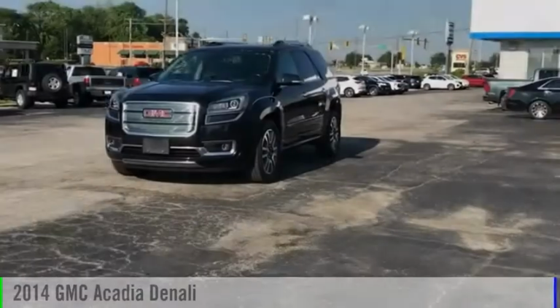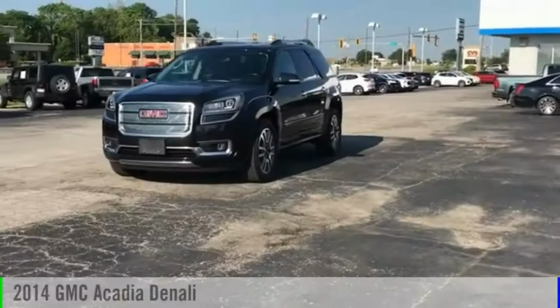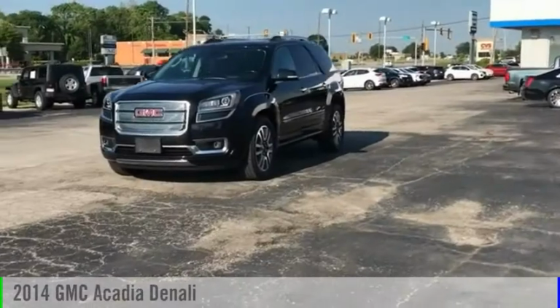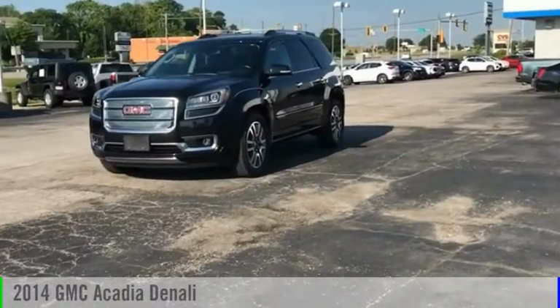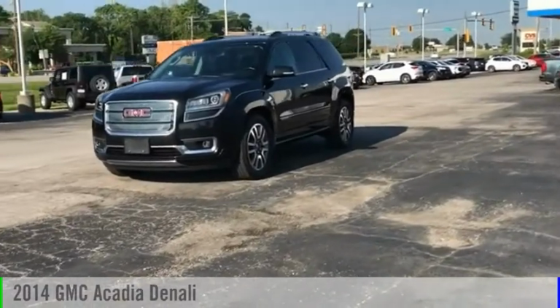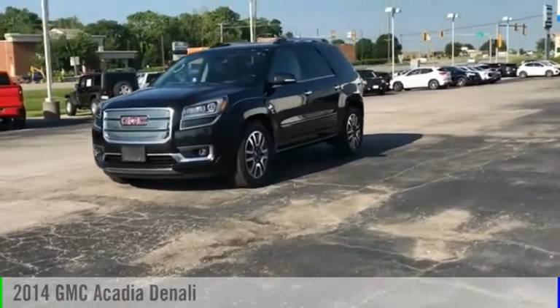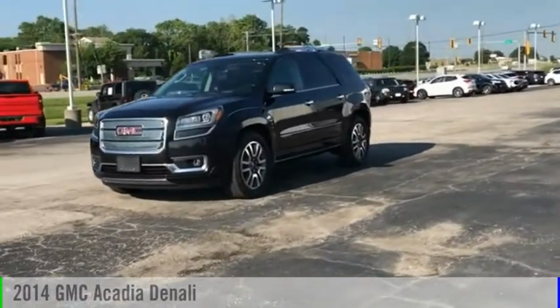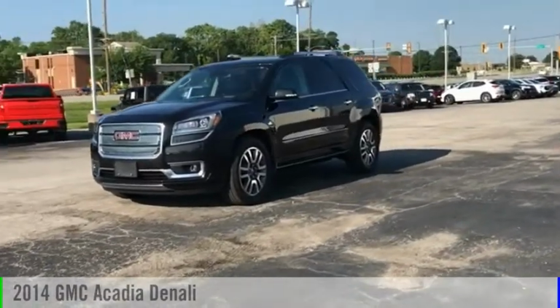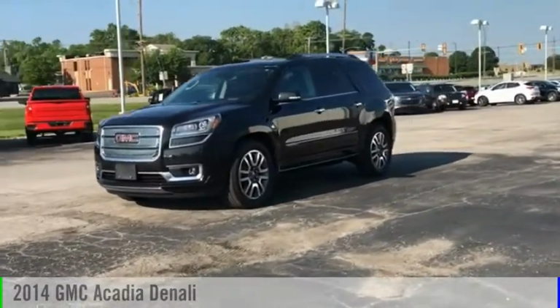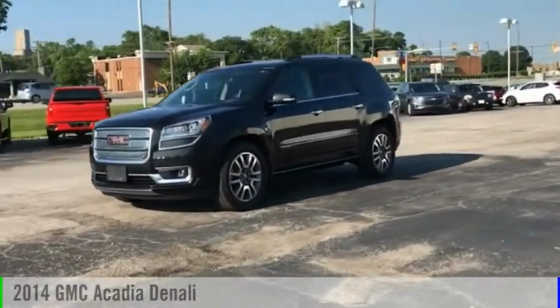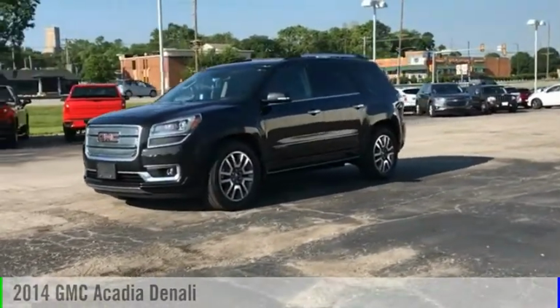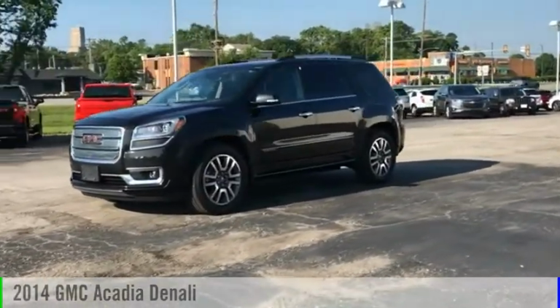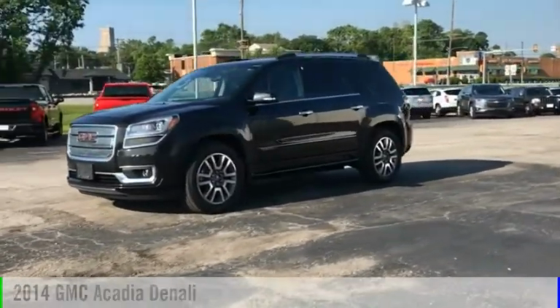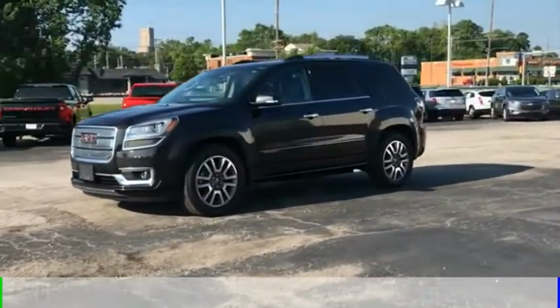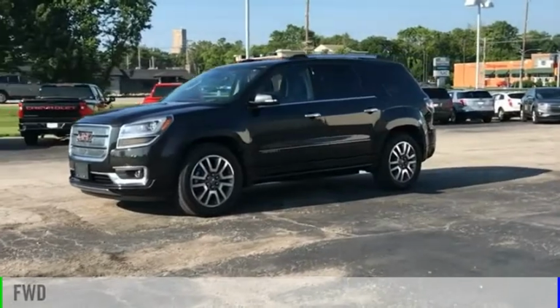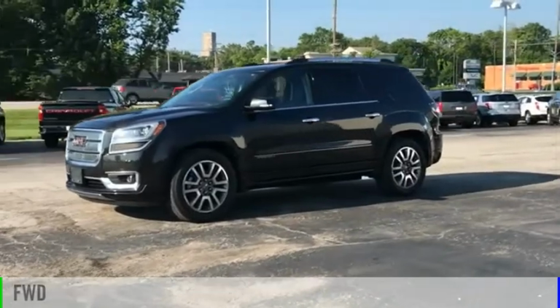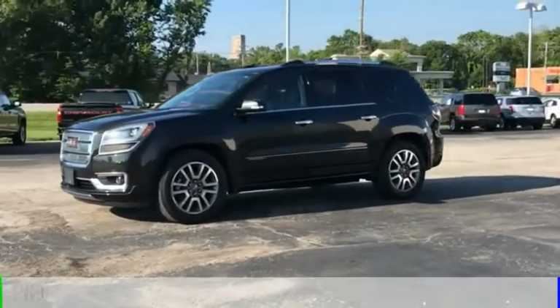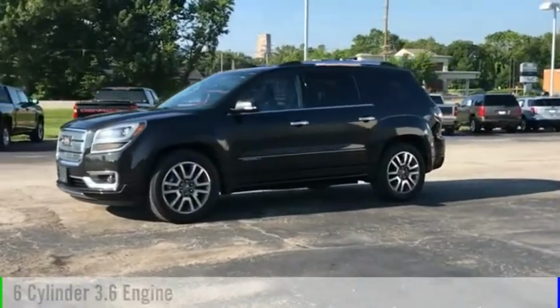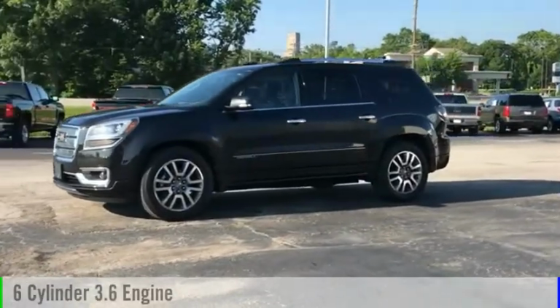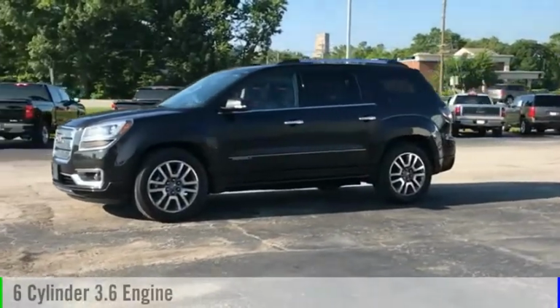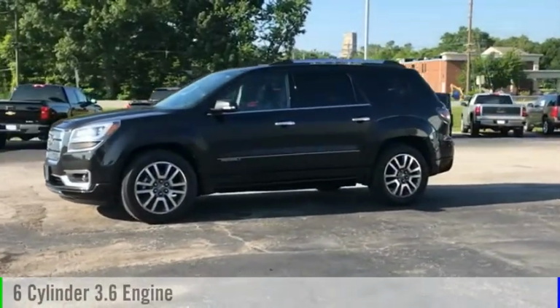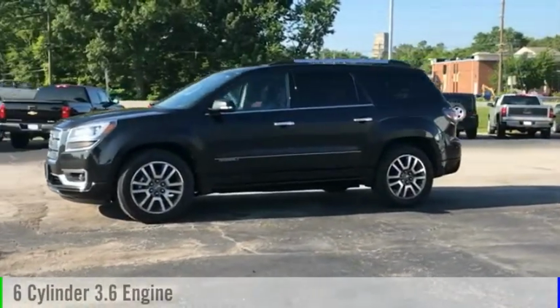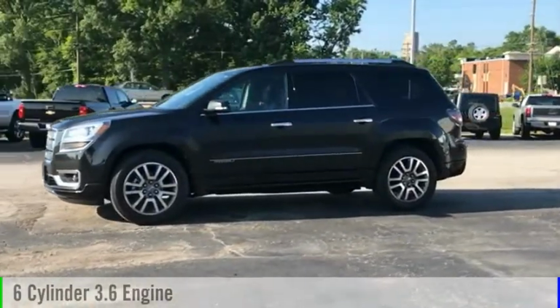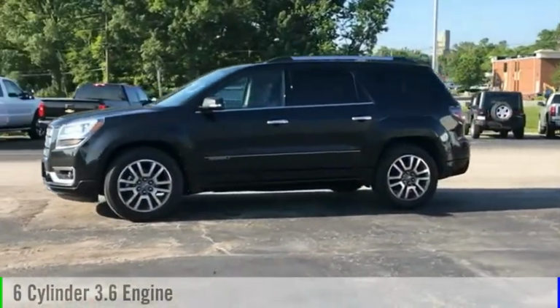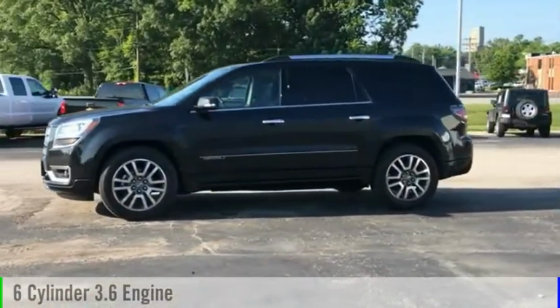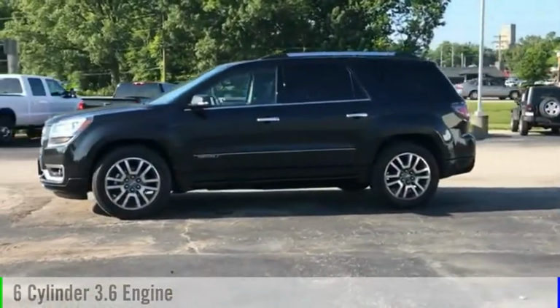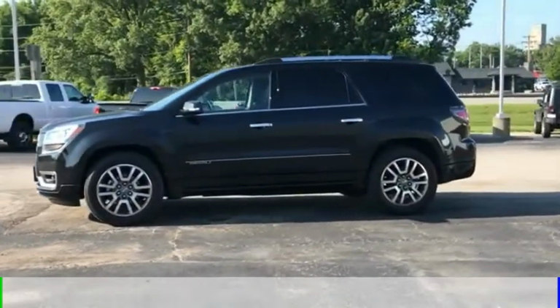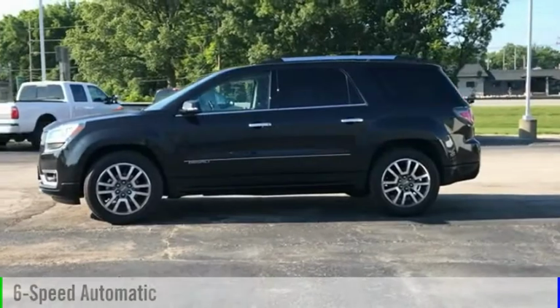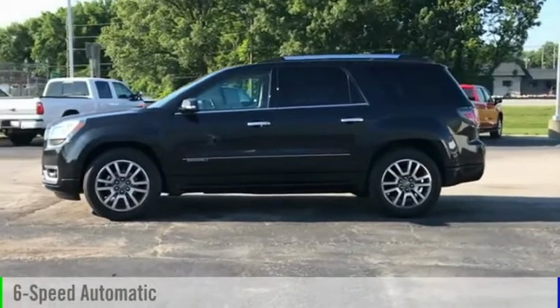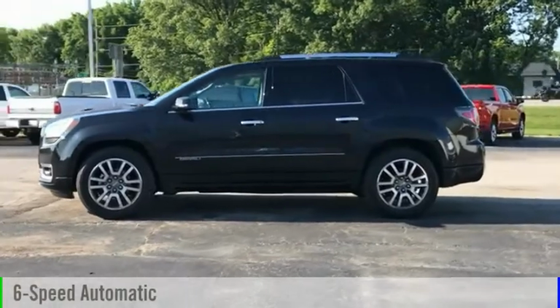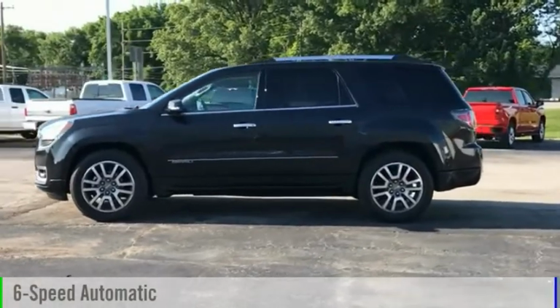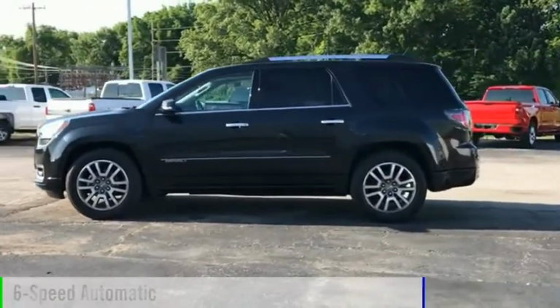Take a ride in the 2014 Acadia. This vehicle is powered by a front-wheel drive, six-cylinder, 3.6-liter engine, and comes with a six-speed automatic transmission.